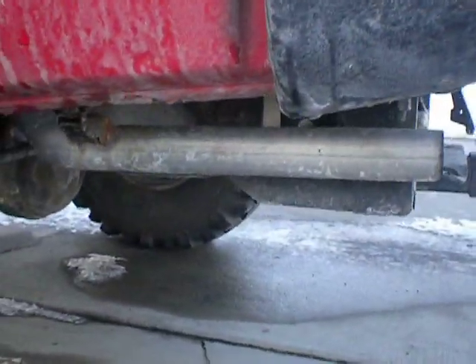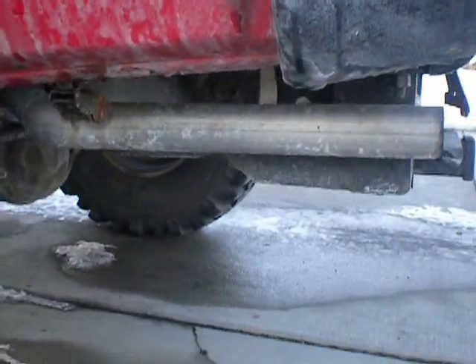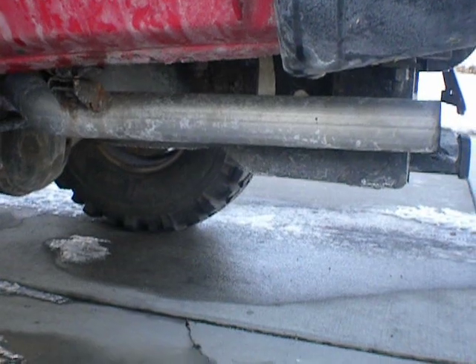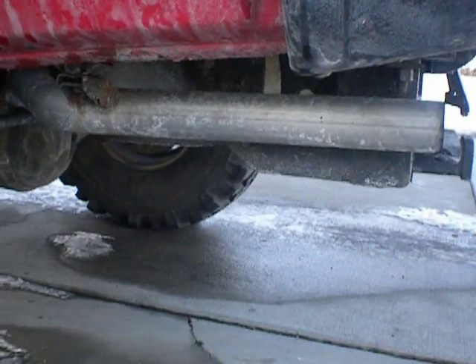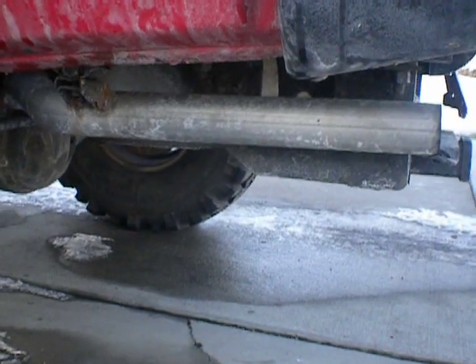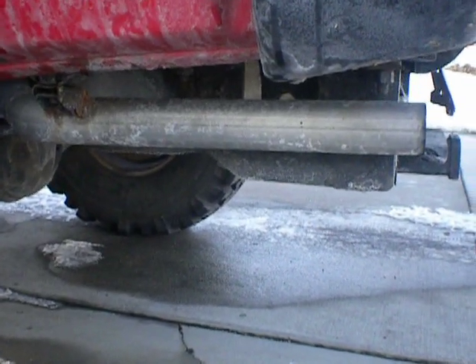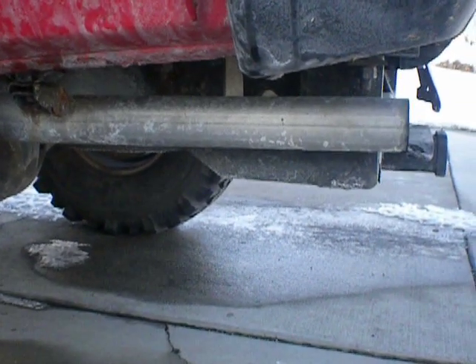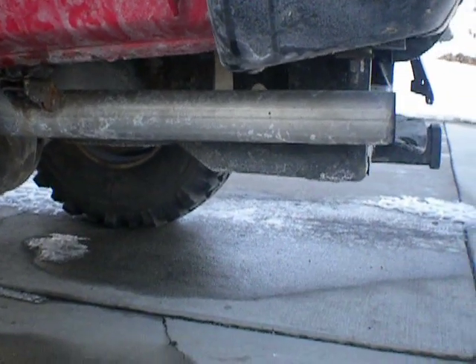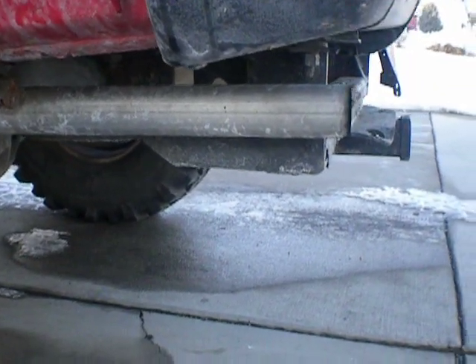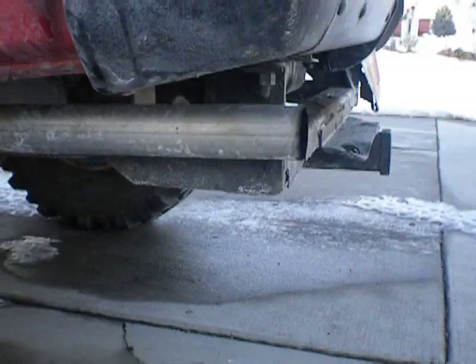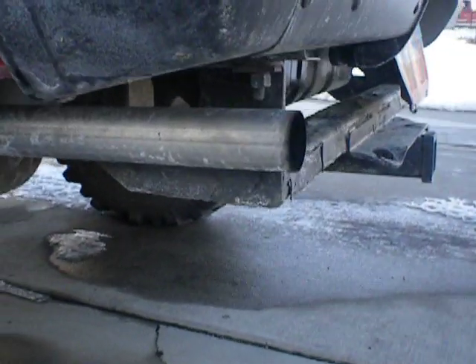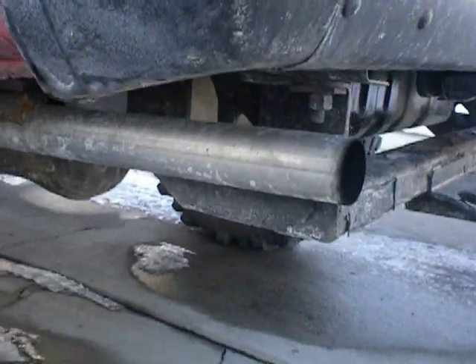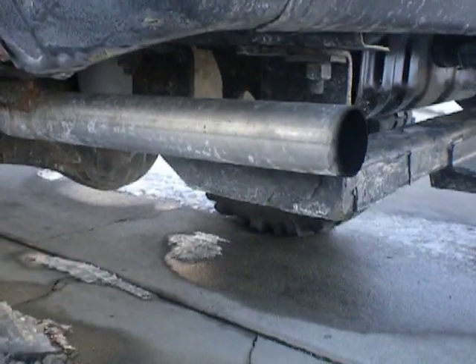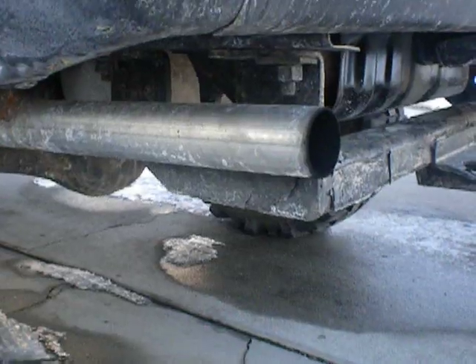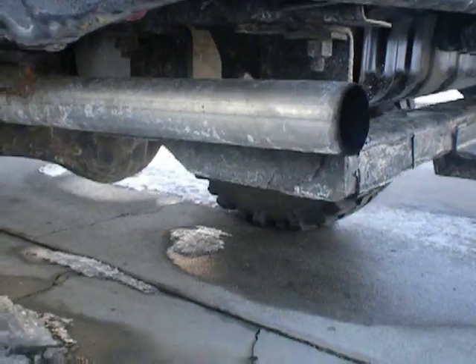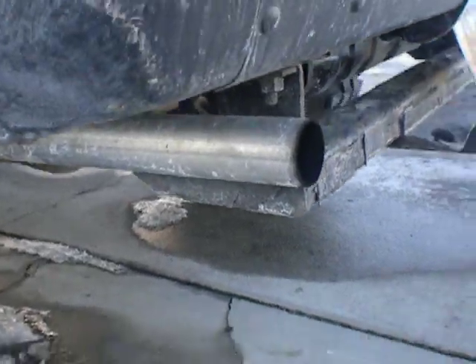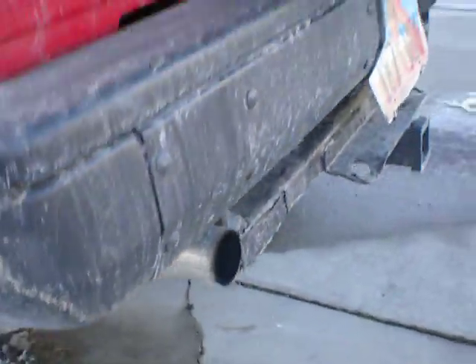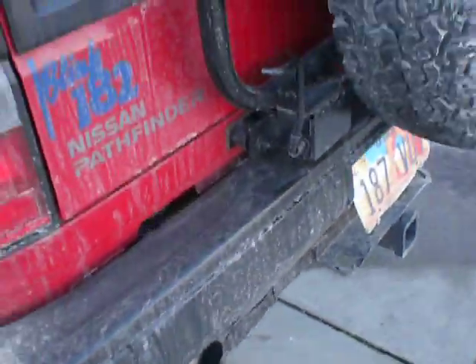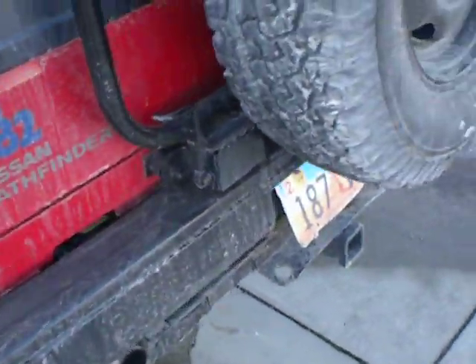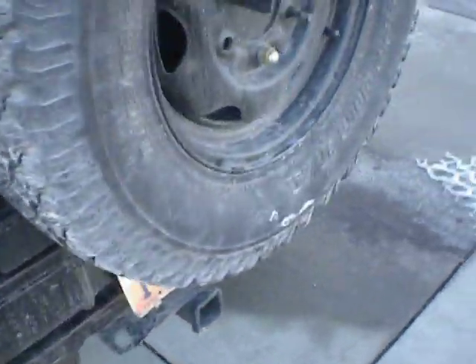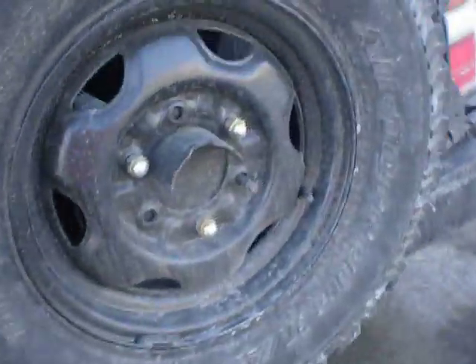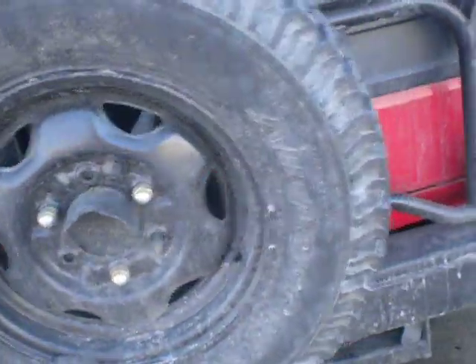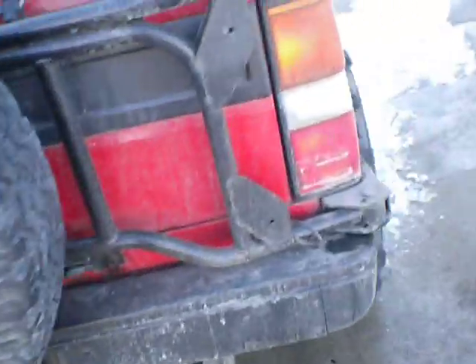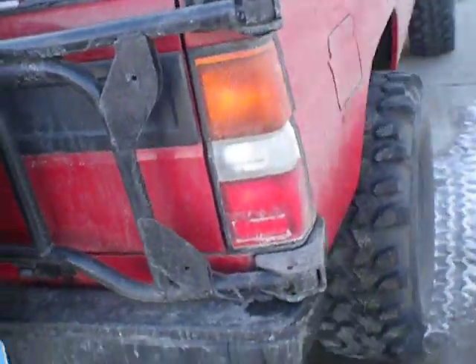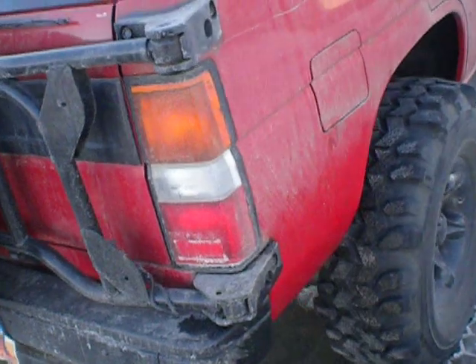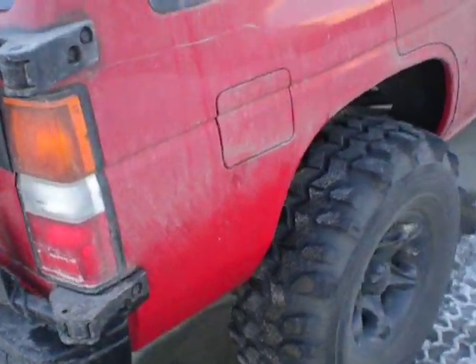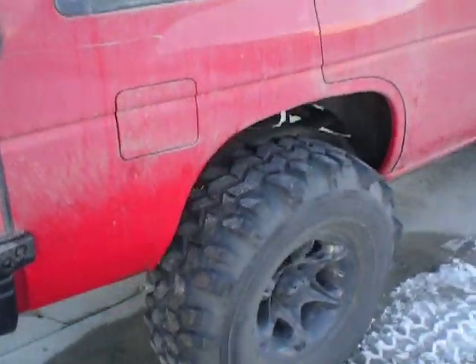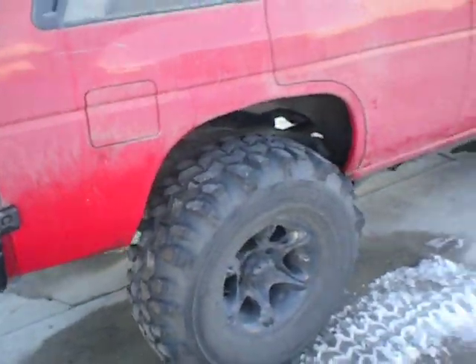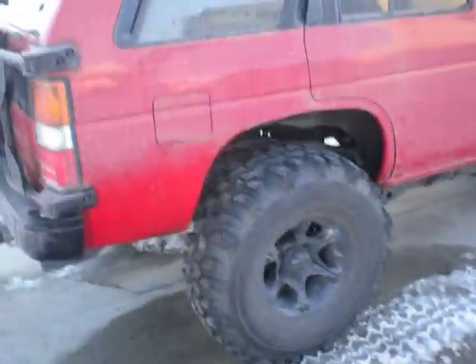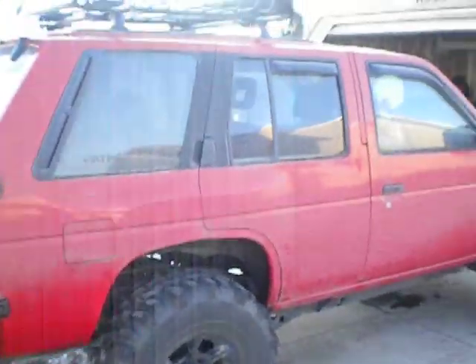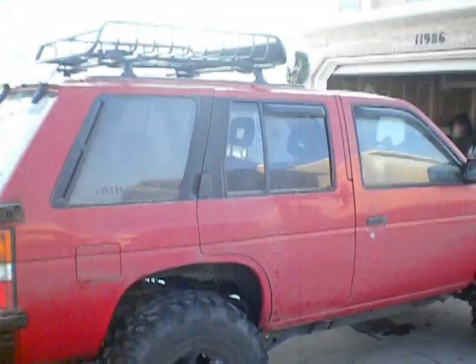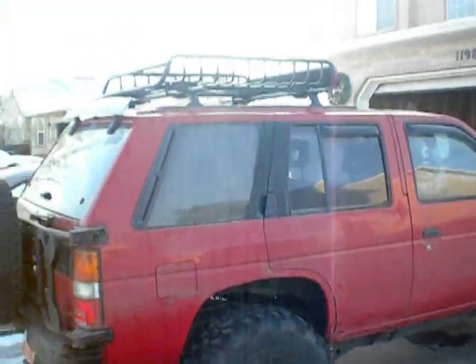Custom Flowmaster Super 40 series muffler. It goes out to a 2 and a quarter inch exhaust. Had to take off the fender flares to fit the tires on it.